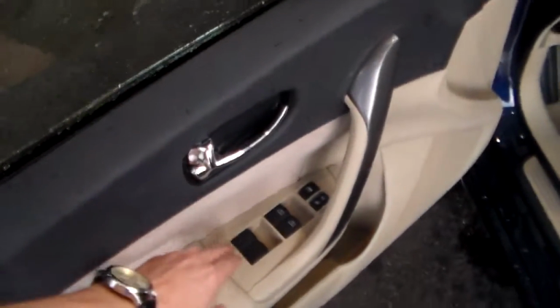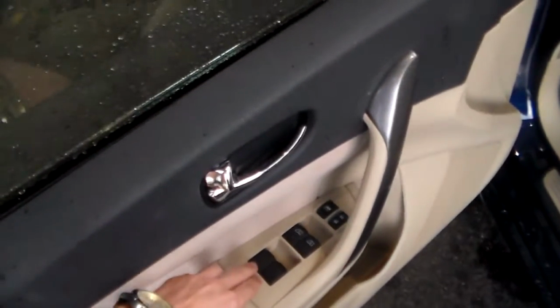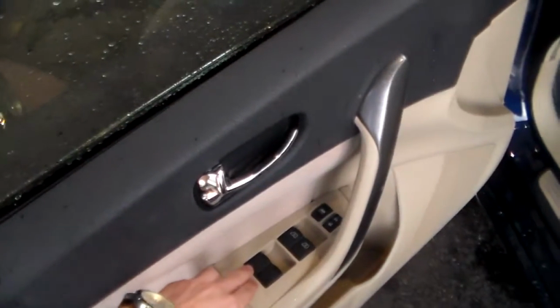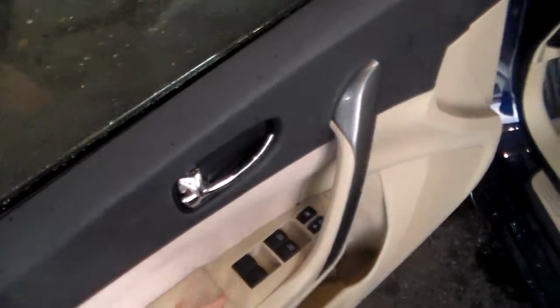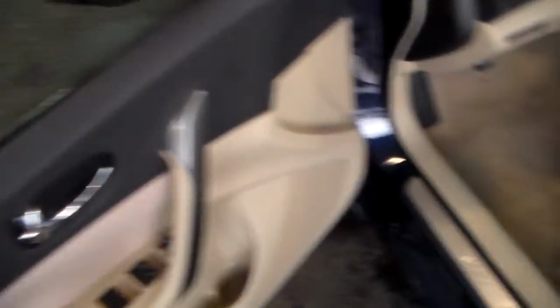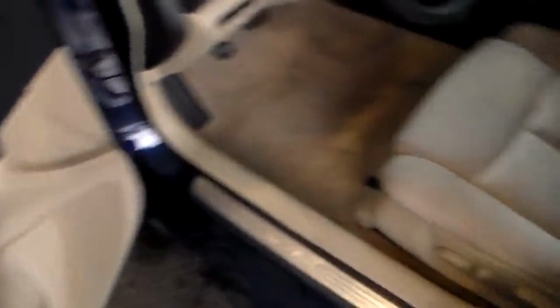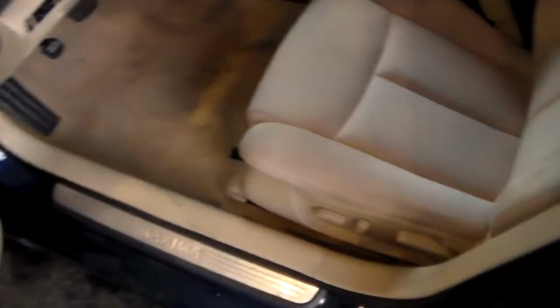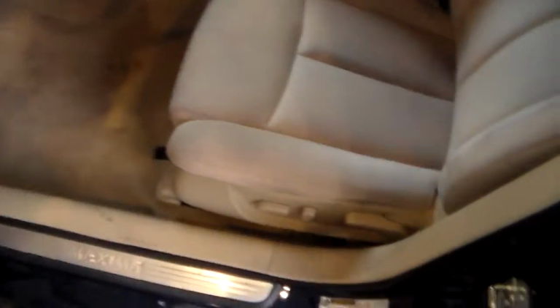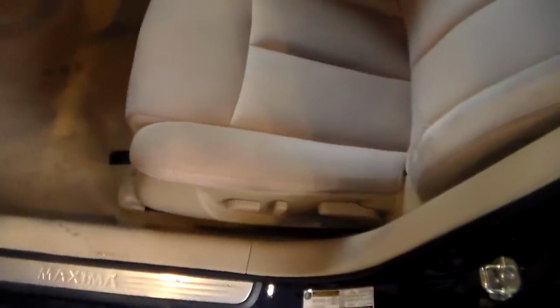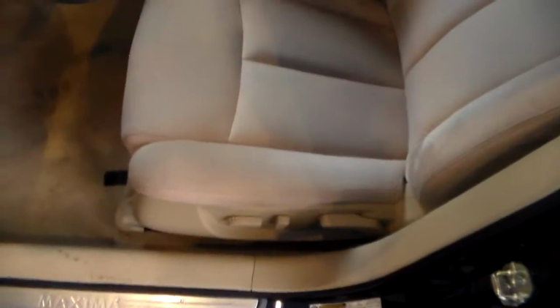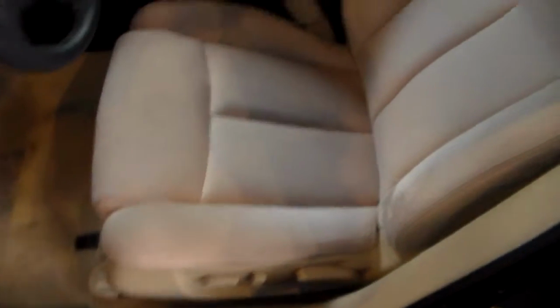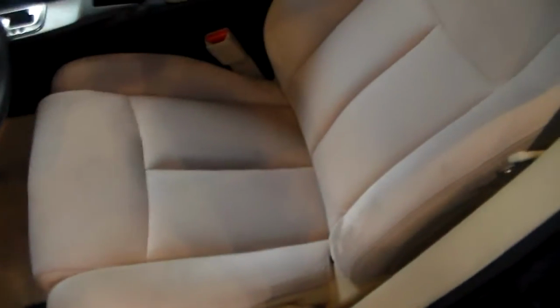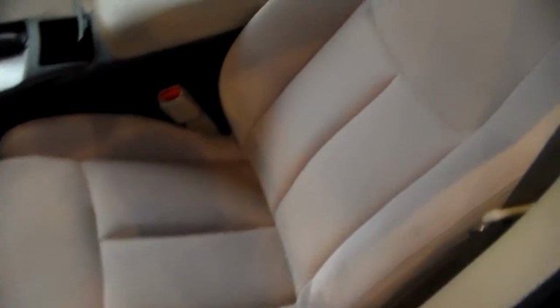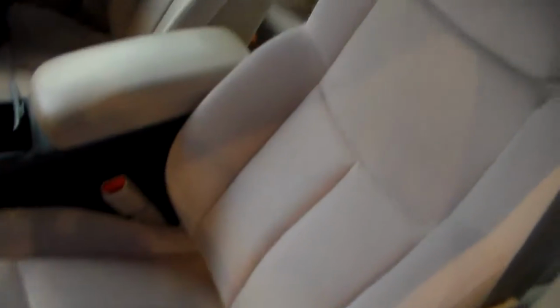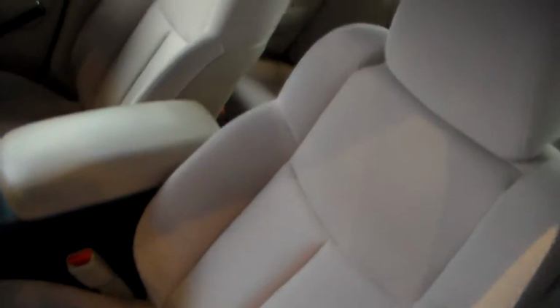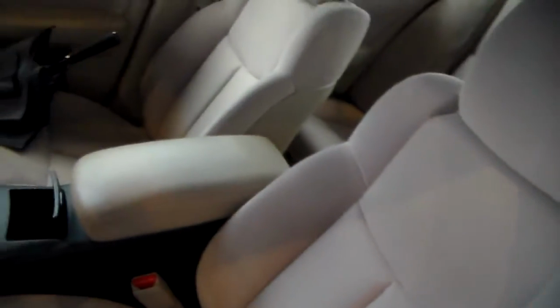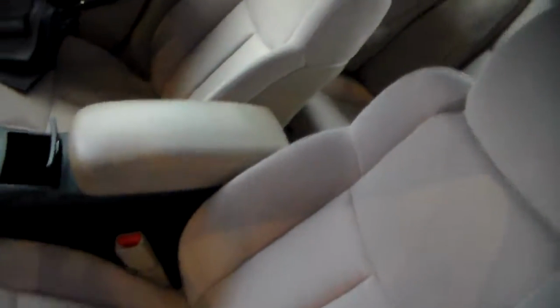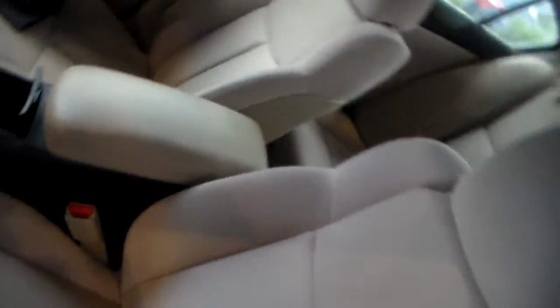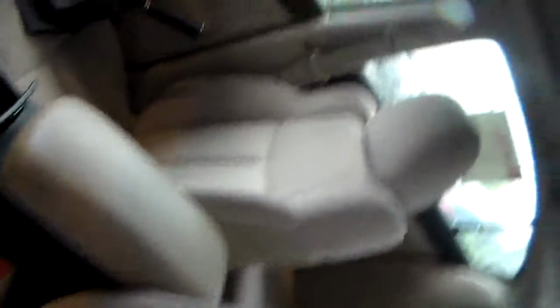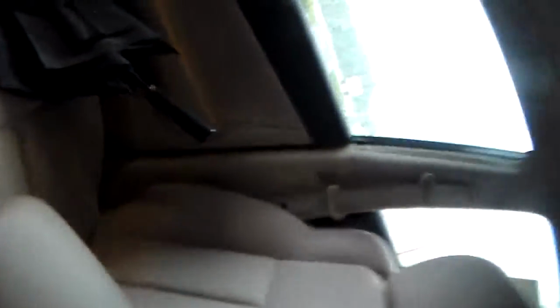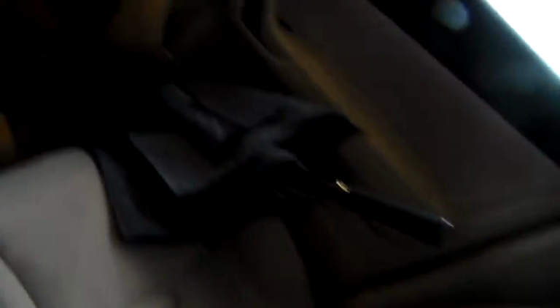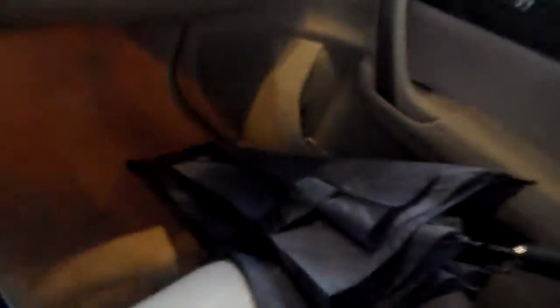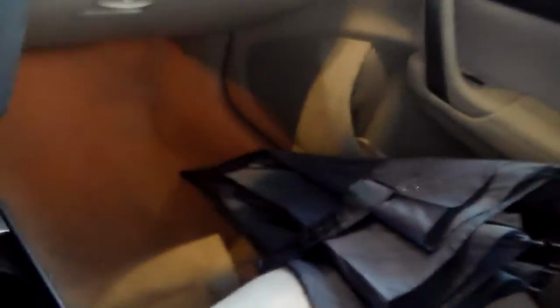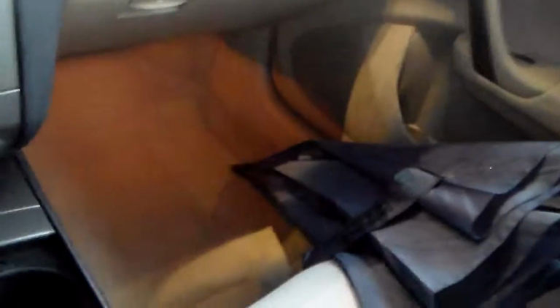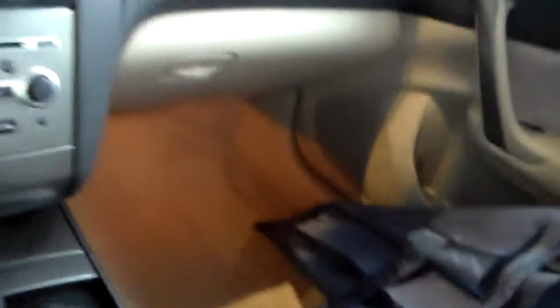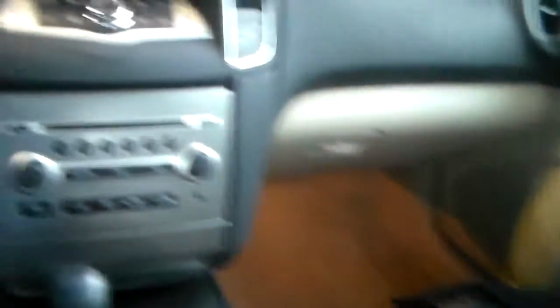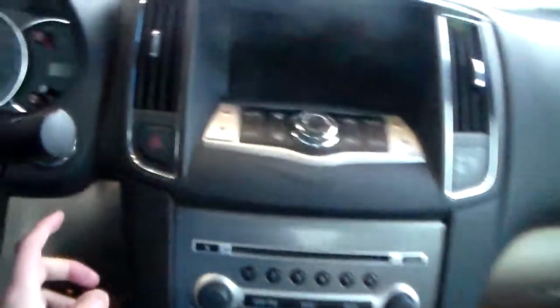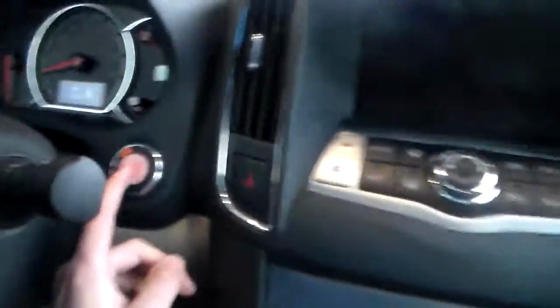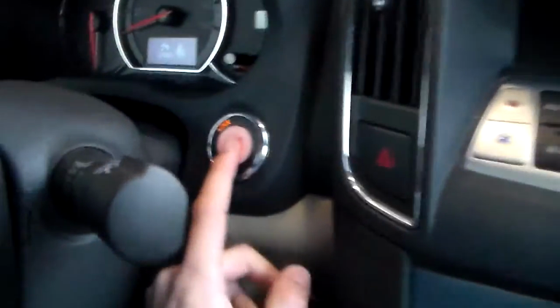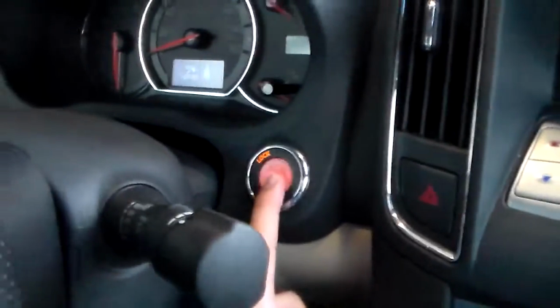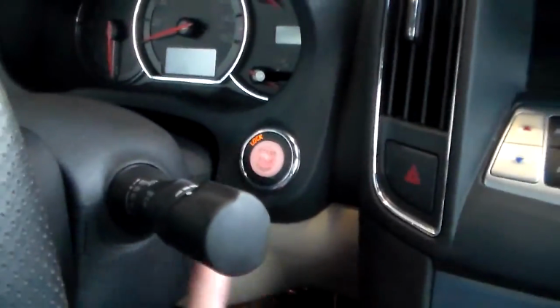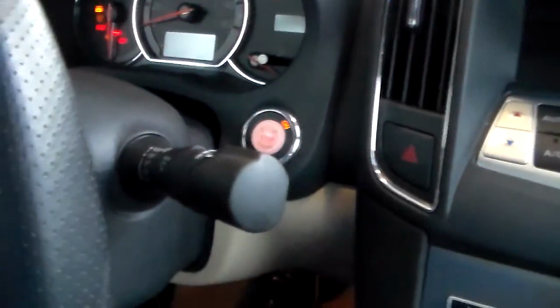Down here you have your power windows as well as your power driver's seat. Notice this premium cloth interior. This vehicle has been very well maintained and also has push button start.